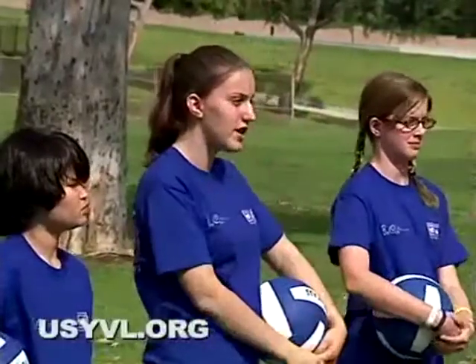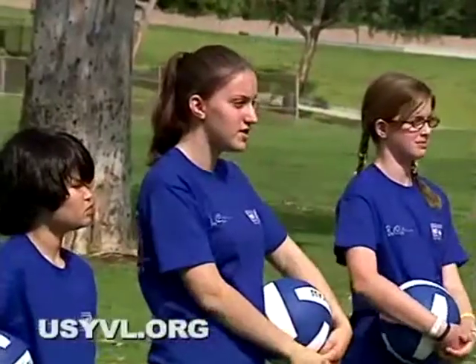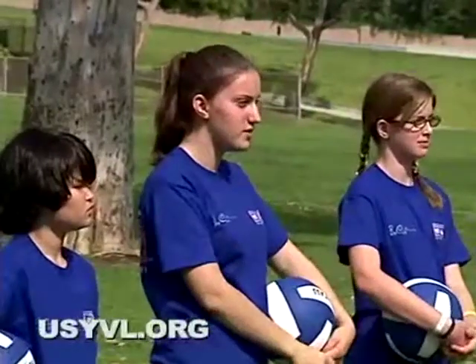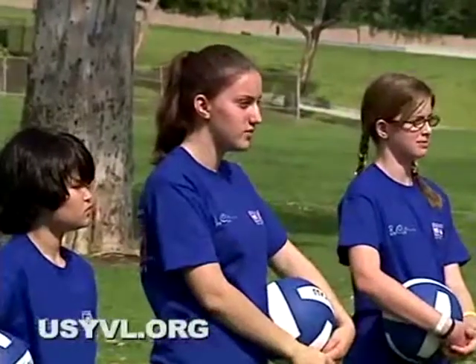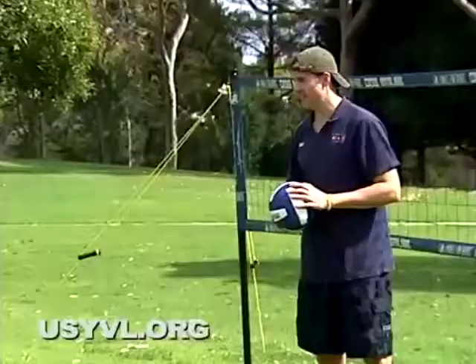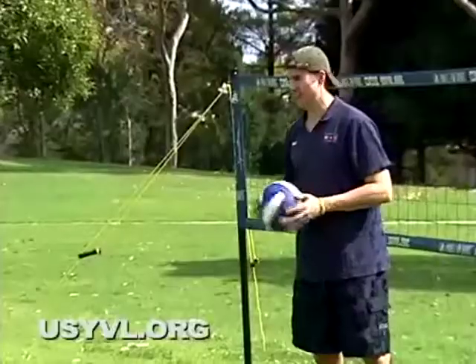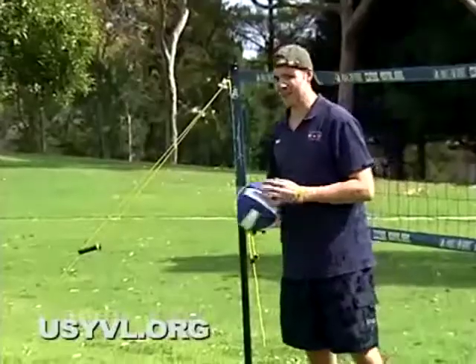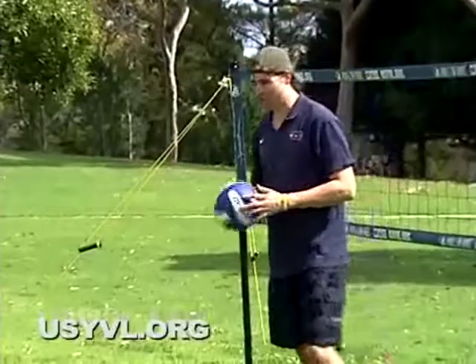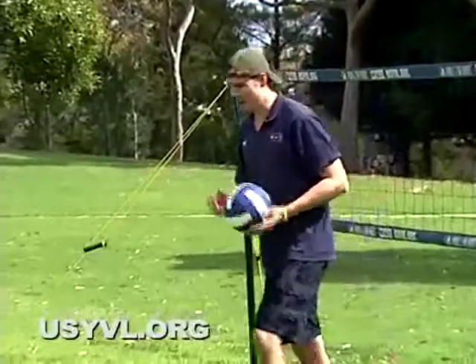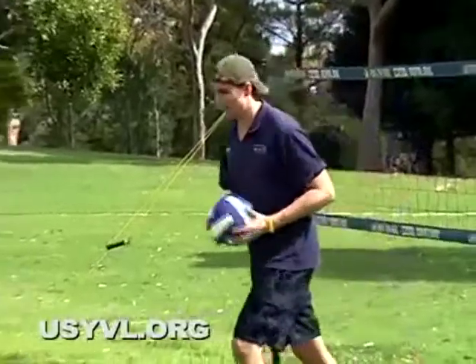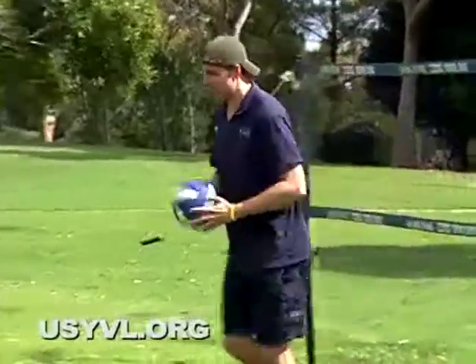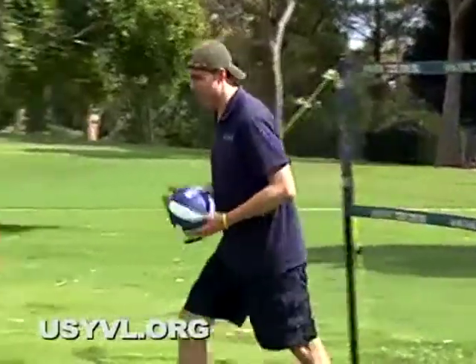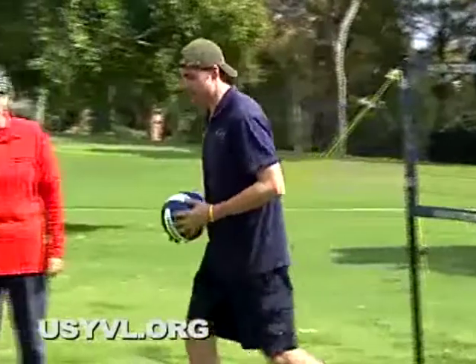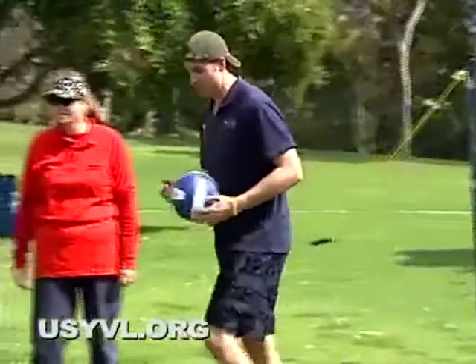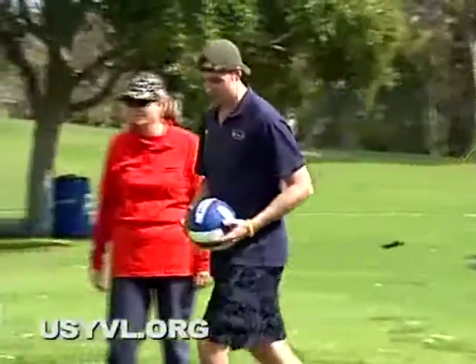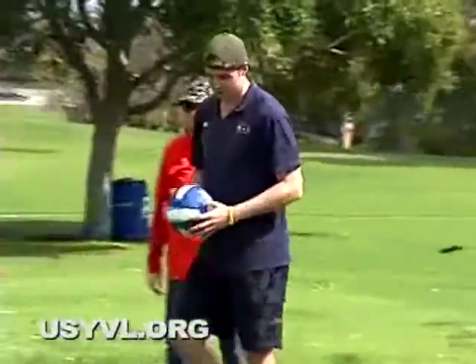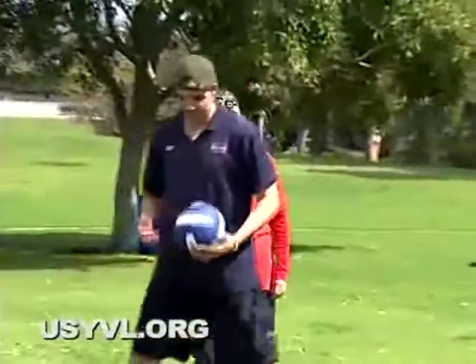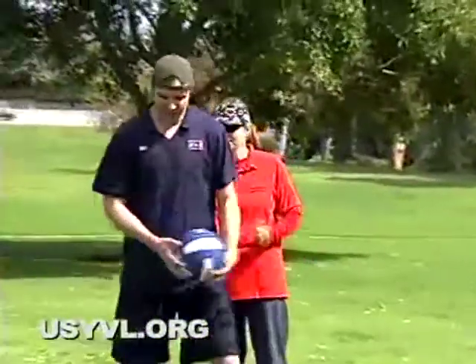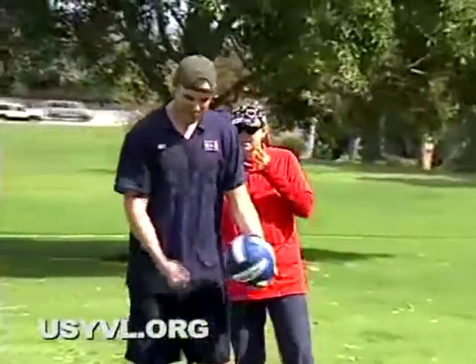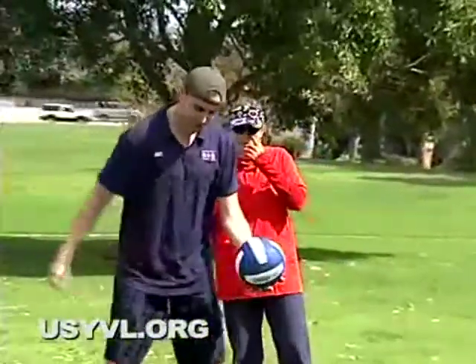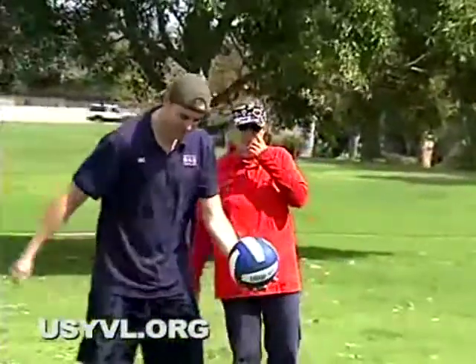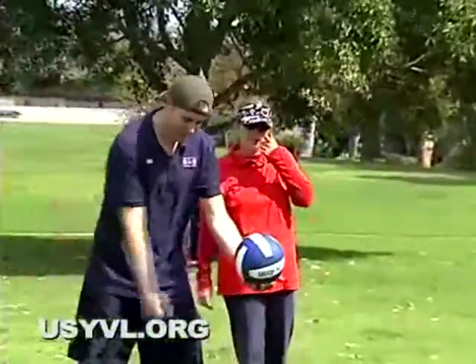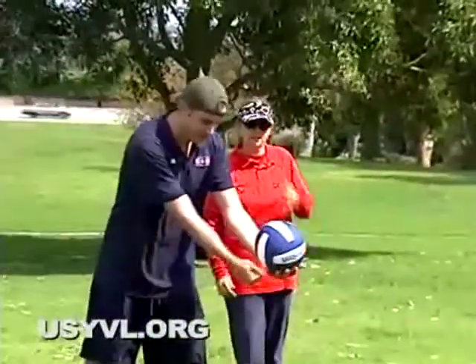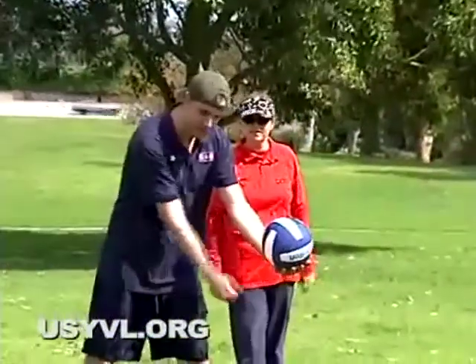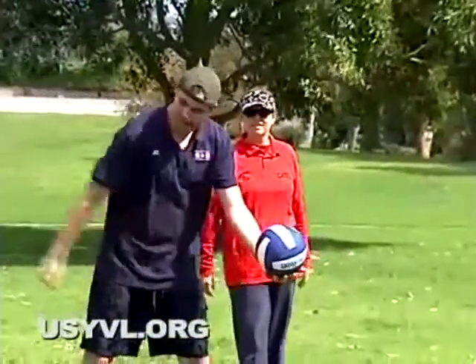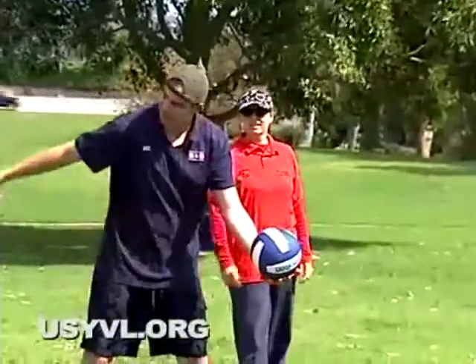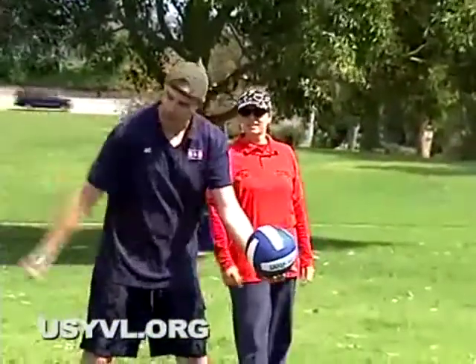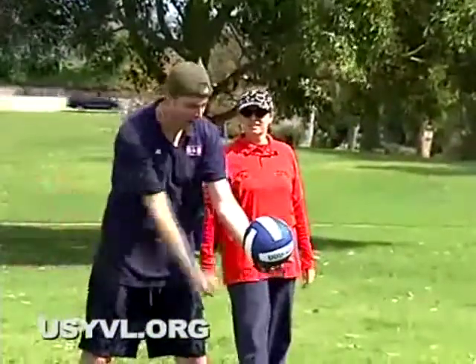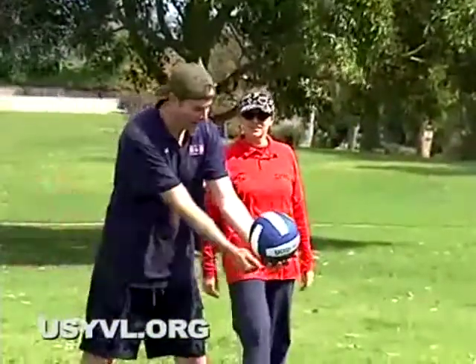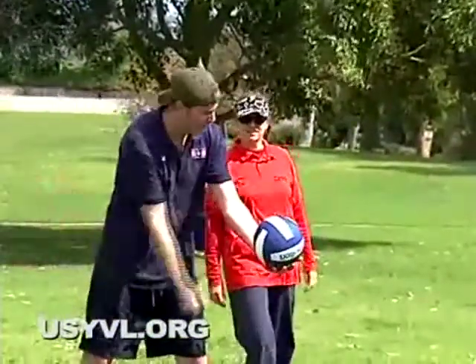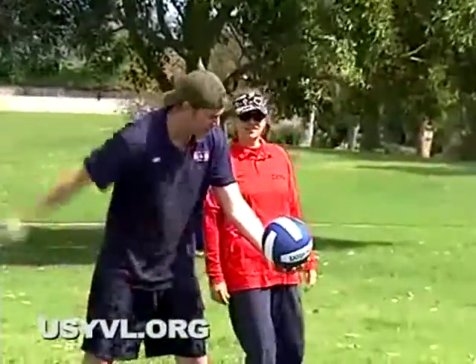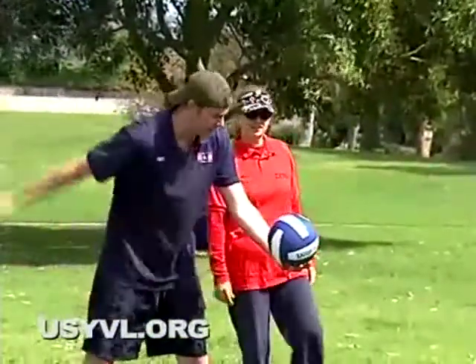Underhand serve. How does an underhand serve work? You swing your arm like a pendulum and you're going to hit the ball out of your arm like this.